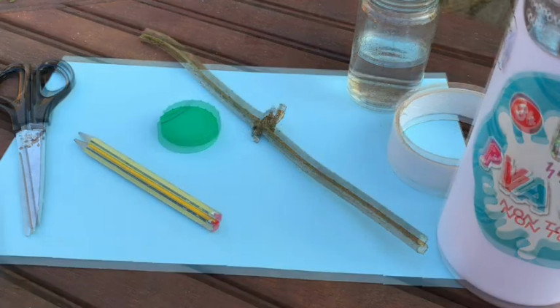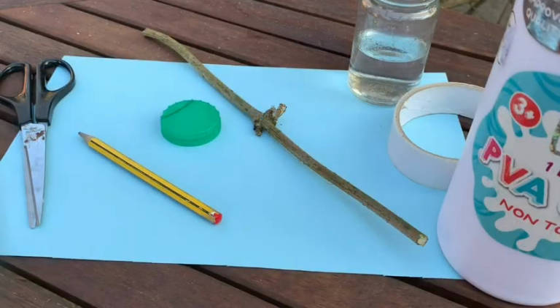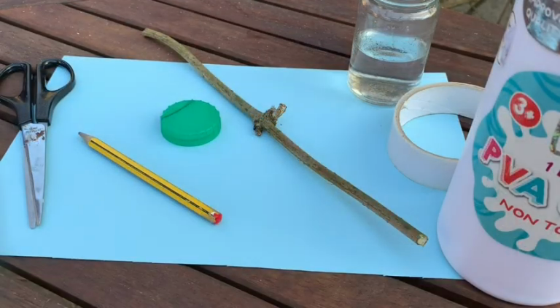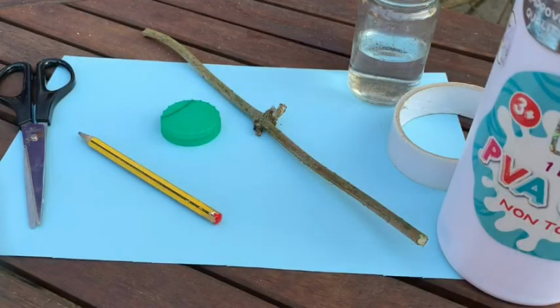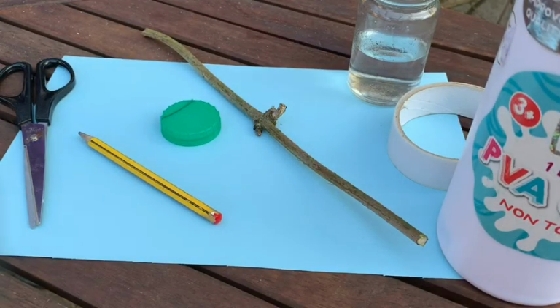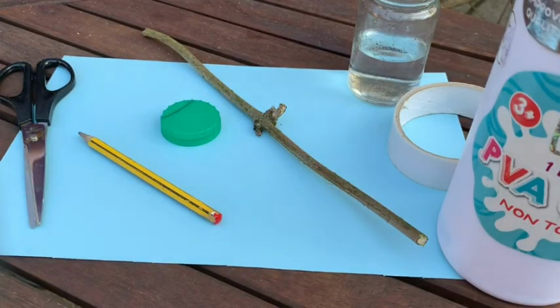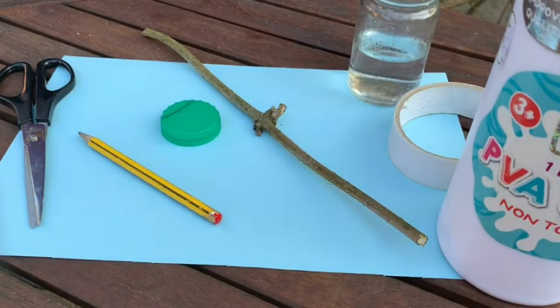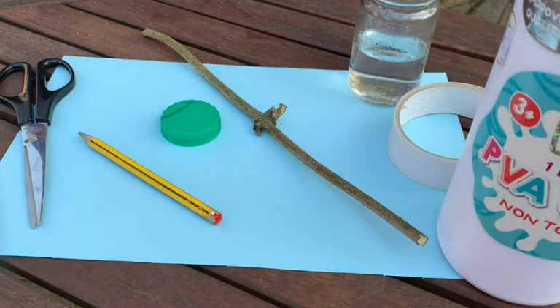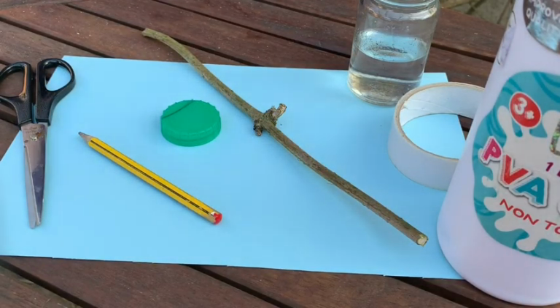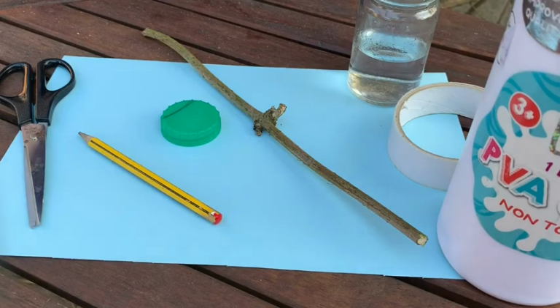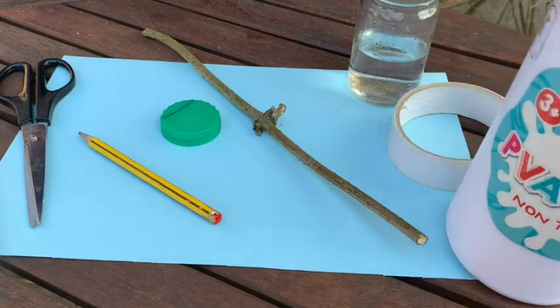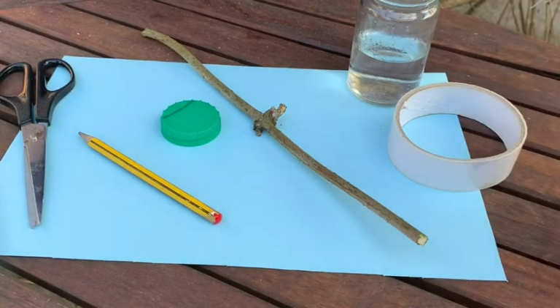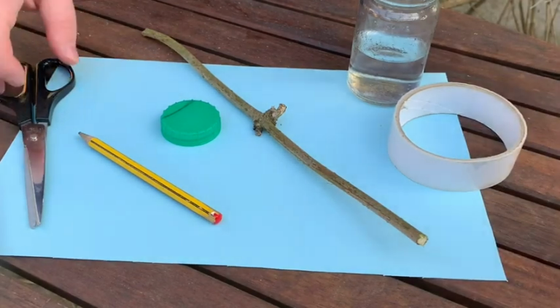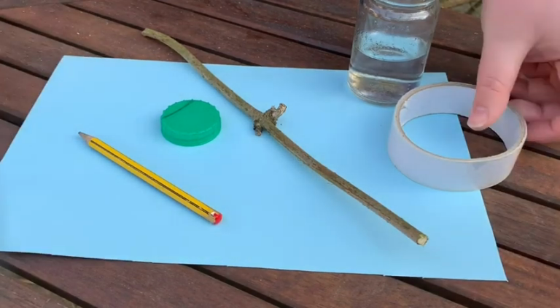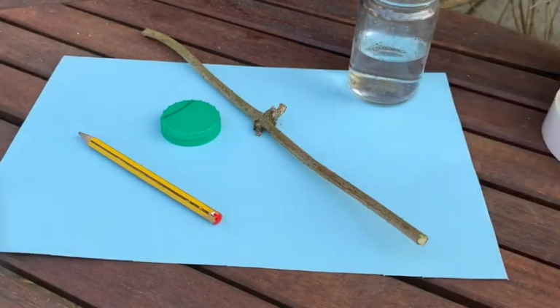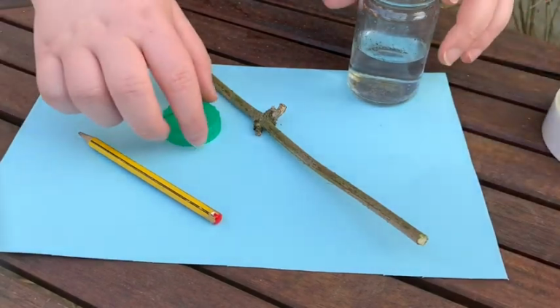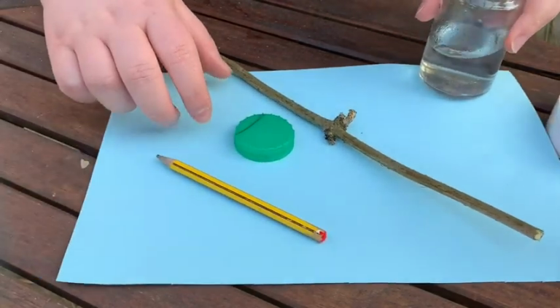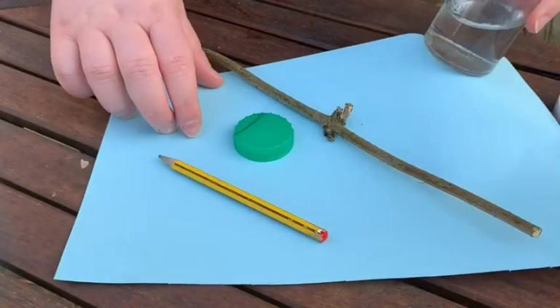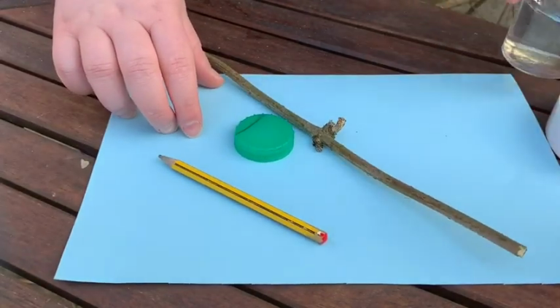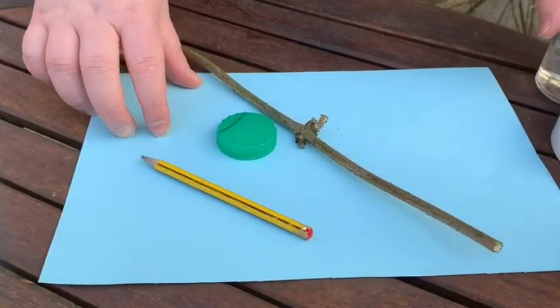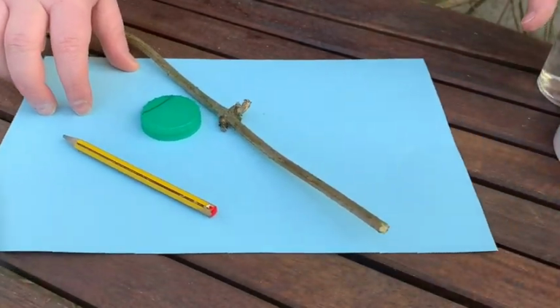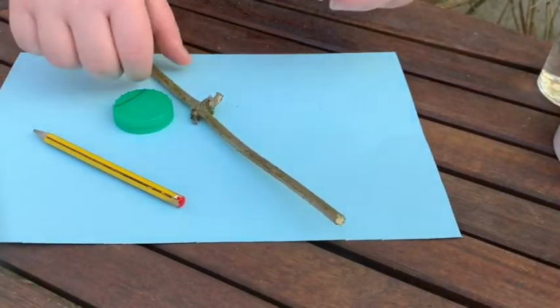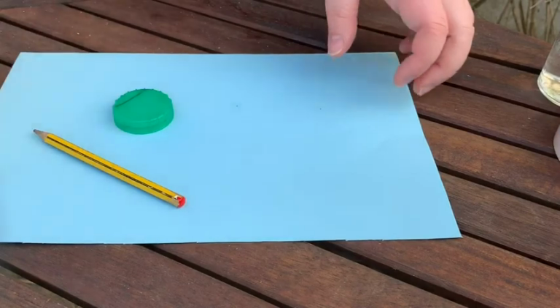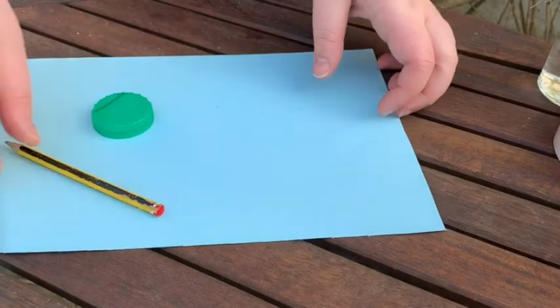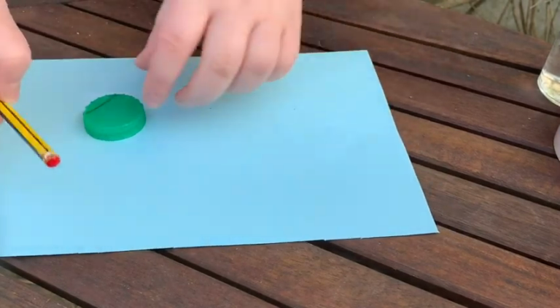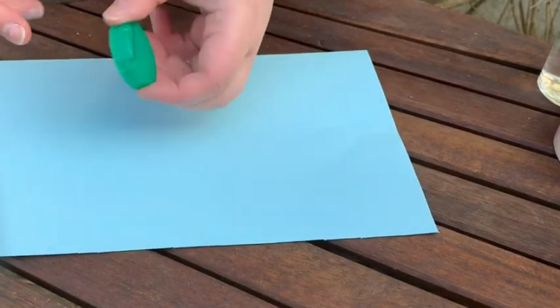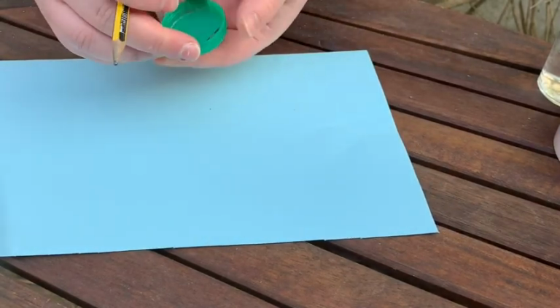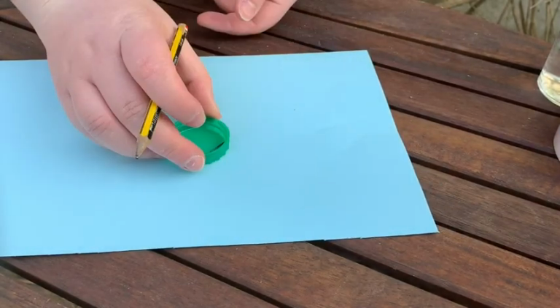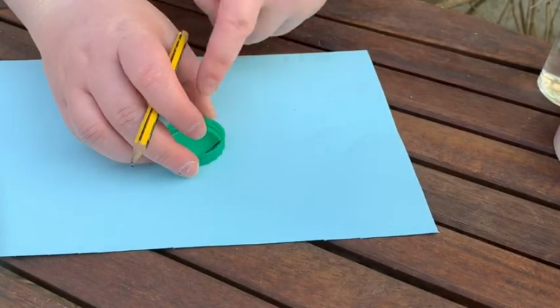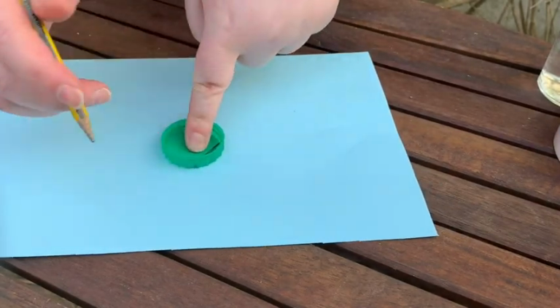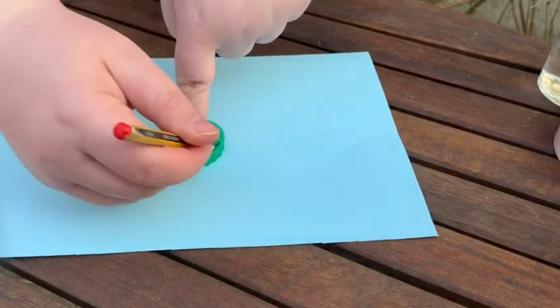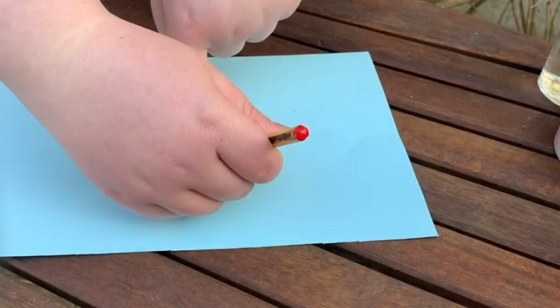Today I am making a butterfly feeder. Here is all the equipment you will need: PVA glue, scissors, tape, sugar water, a stick, a pencil, a bottle cap and card.